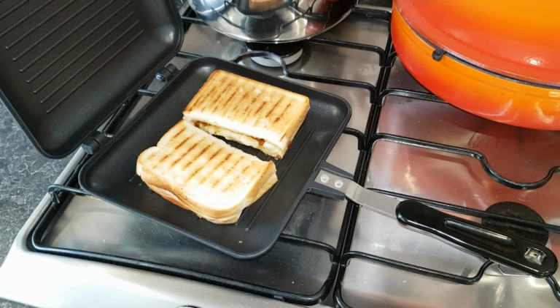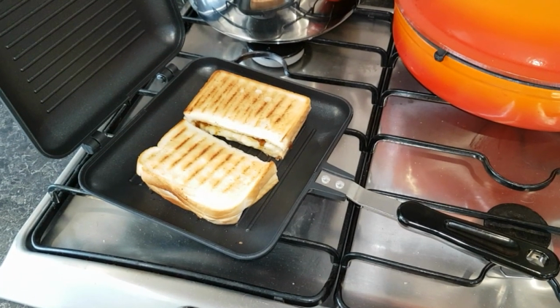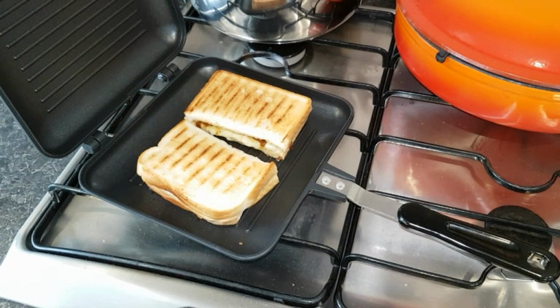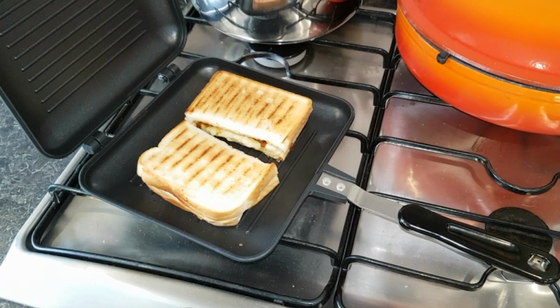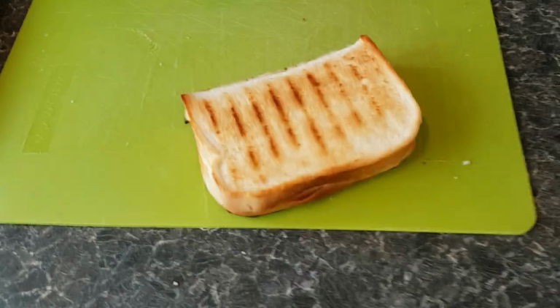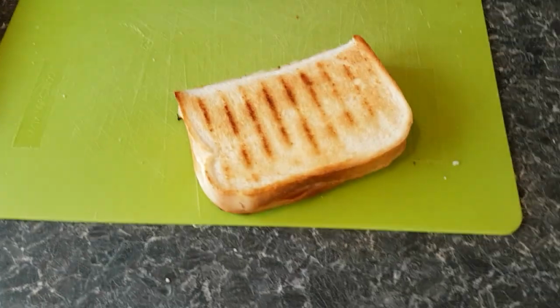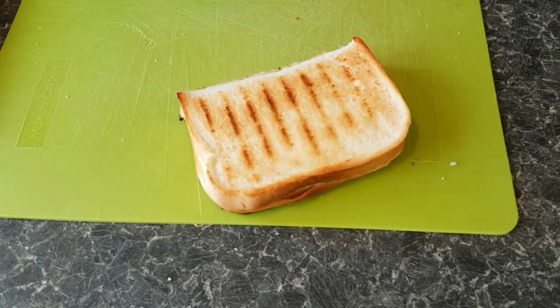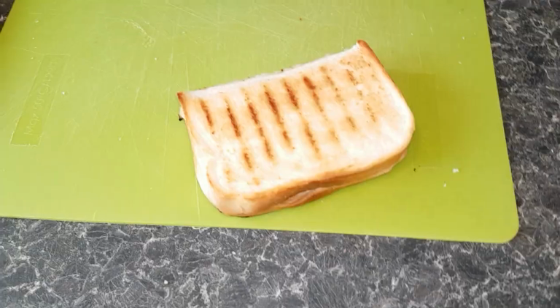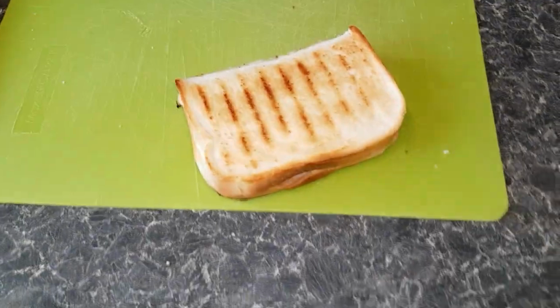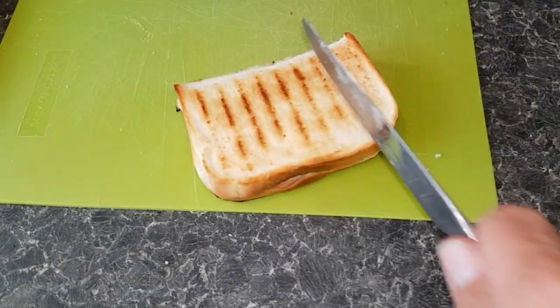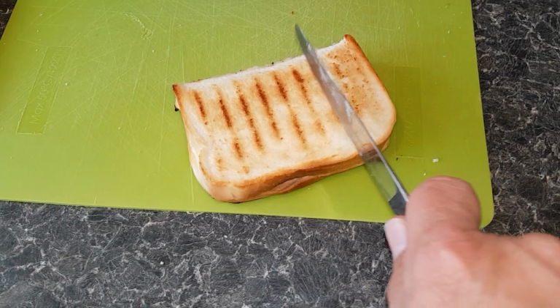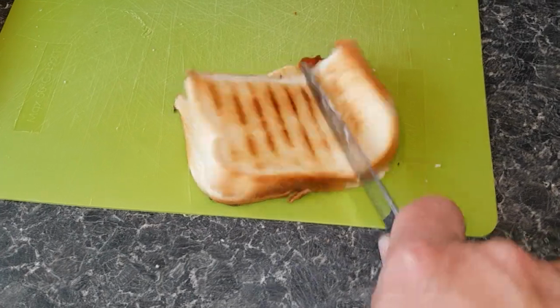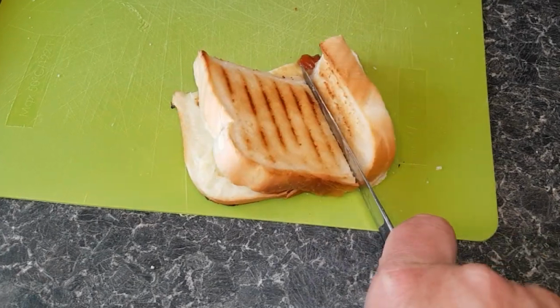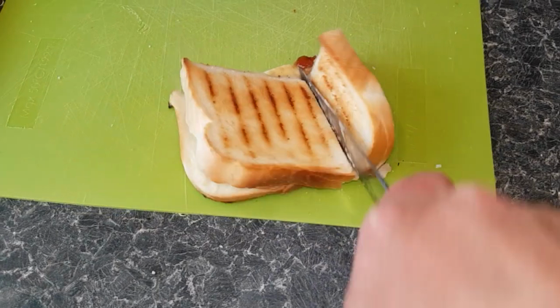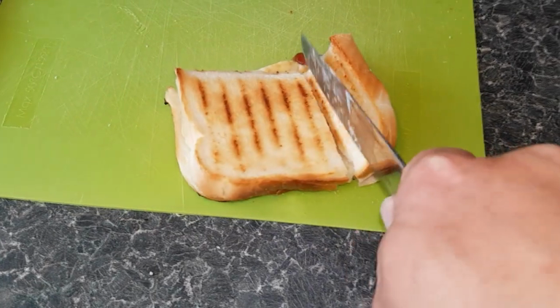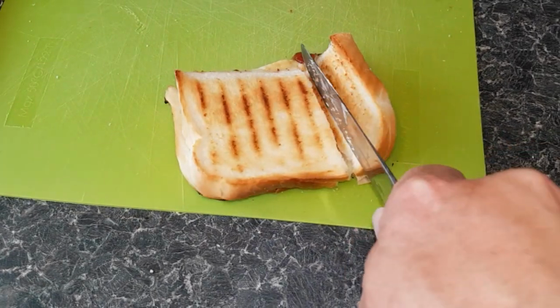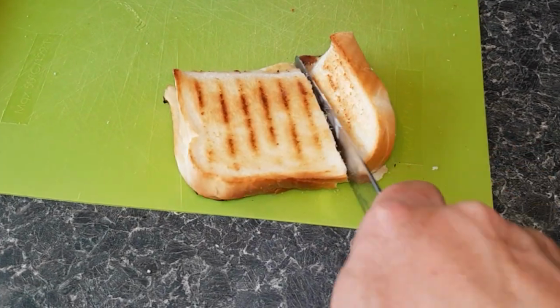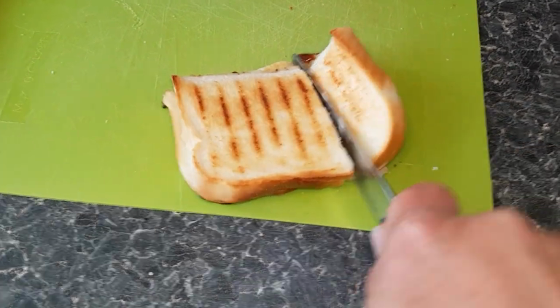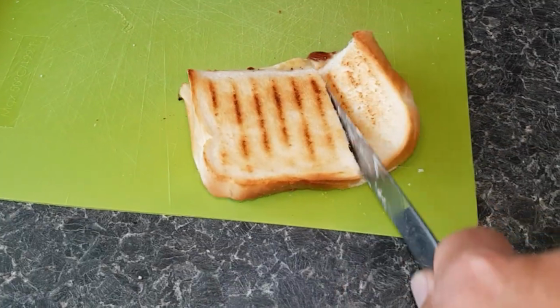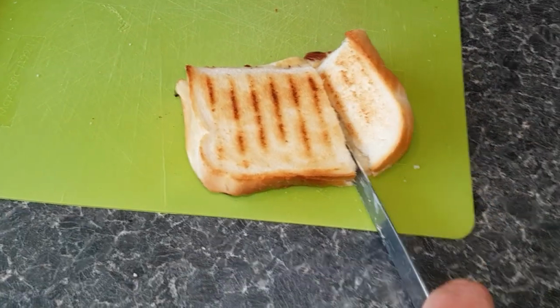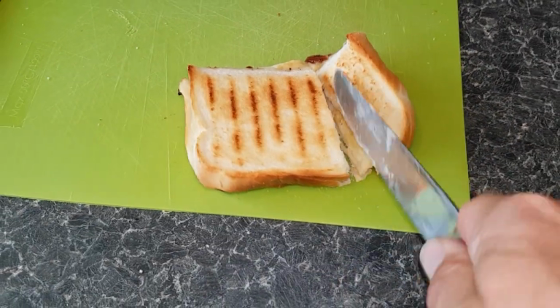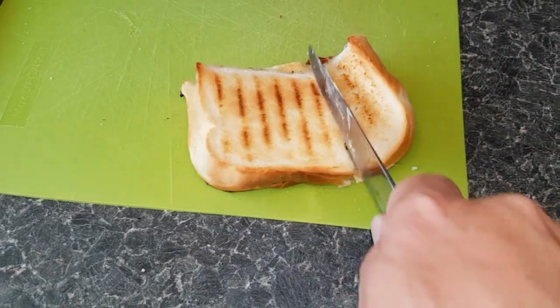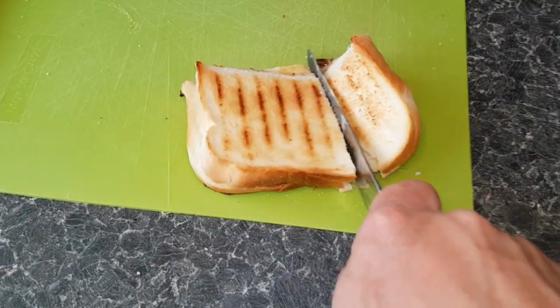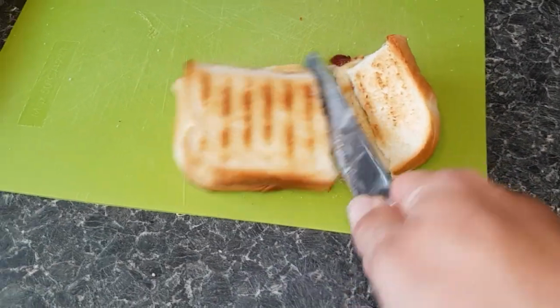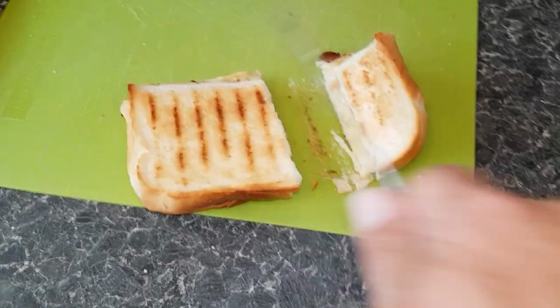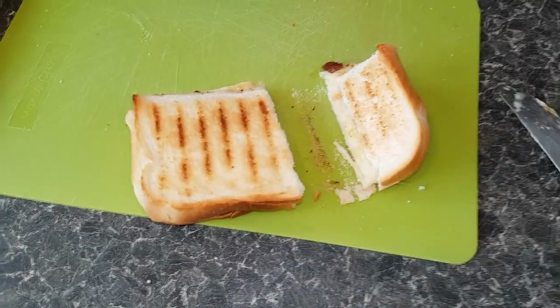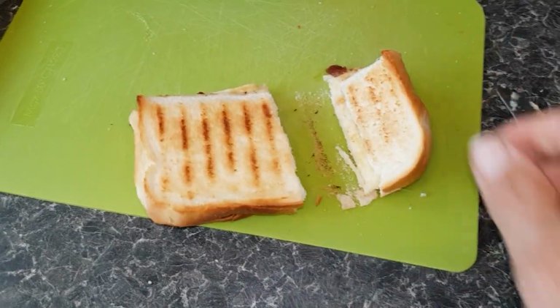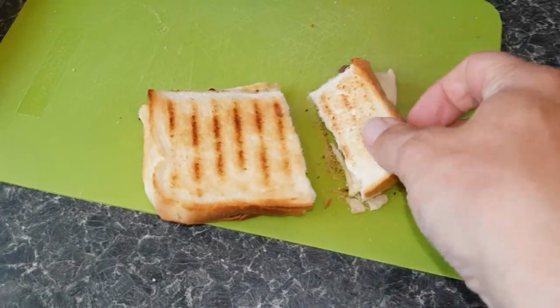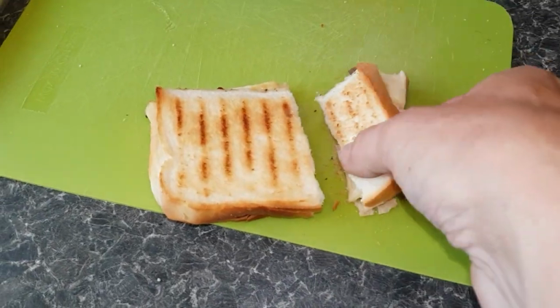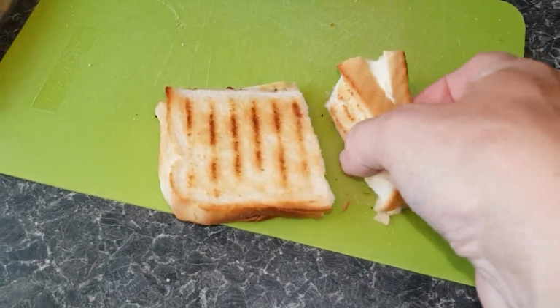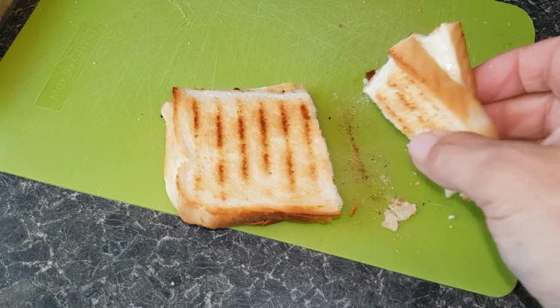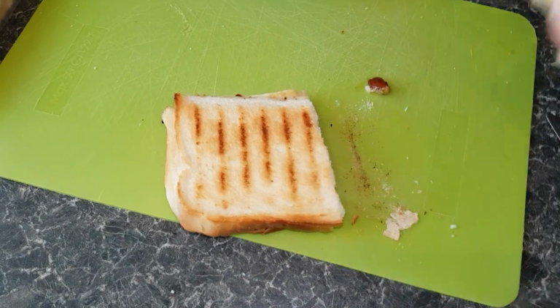I think we'll call it done there and take it off. I've just taken one off — I want to see if it's hot inside, let me tell you.